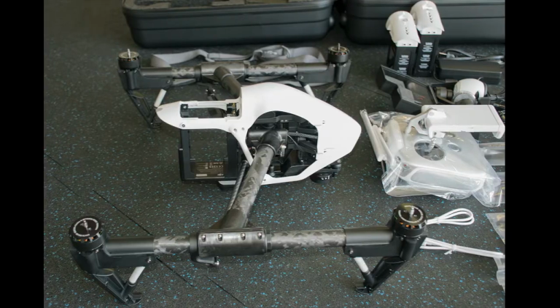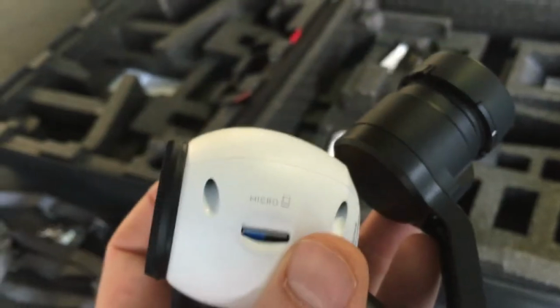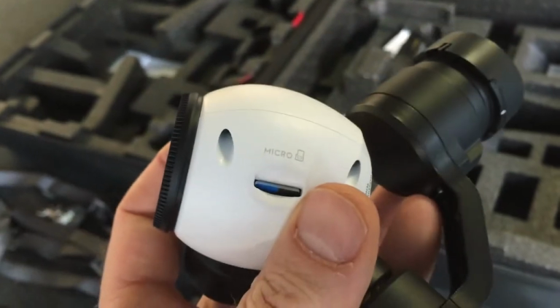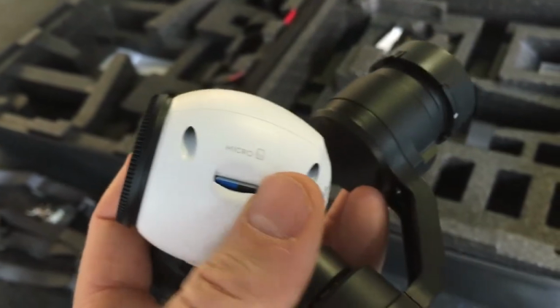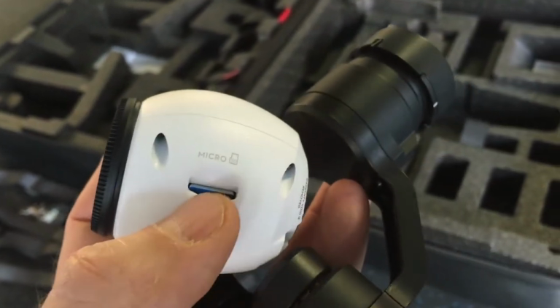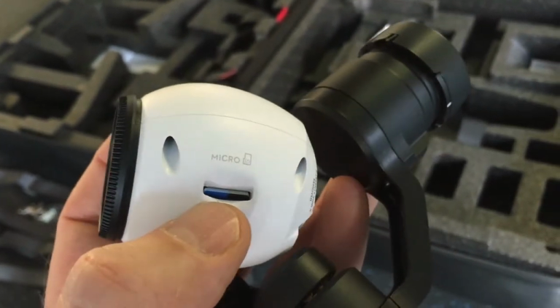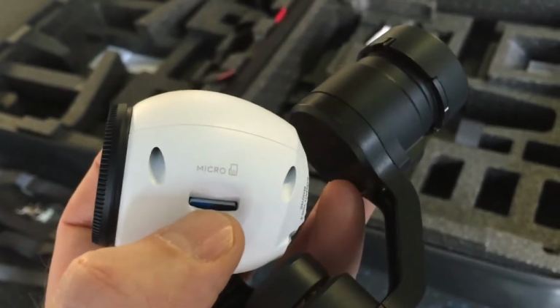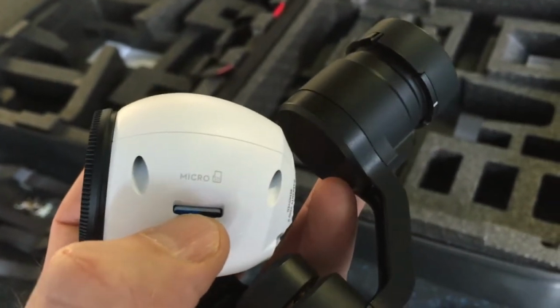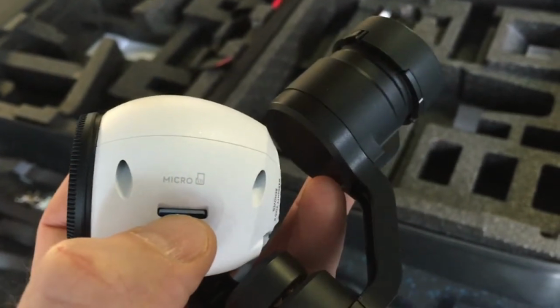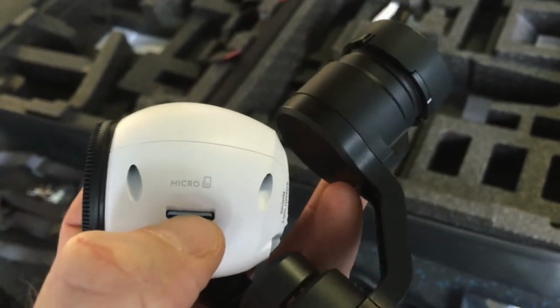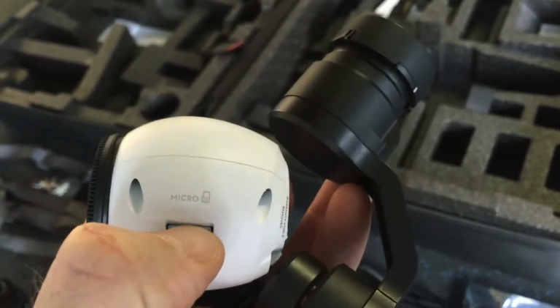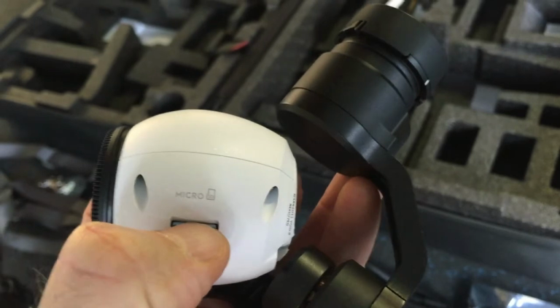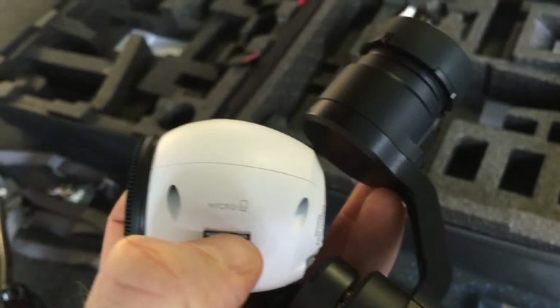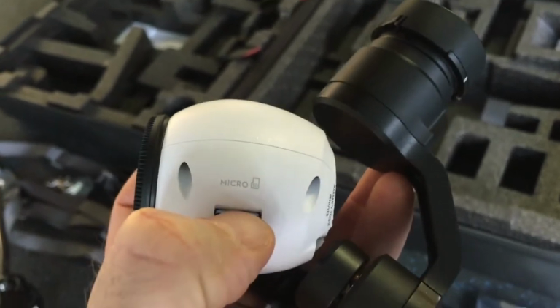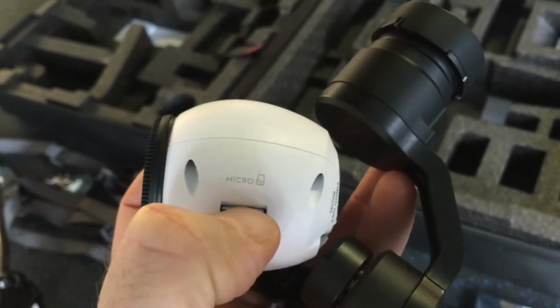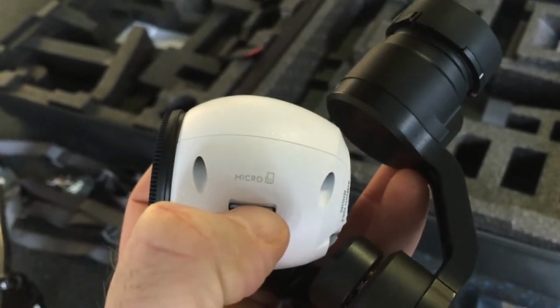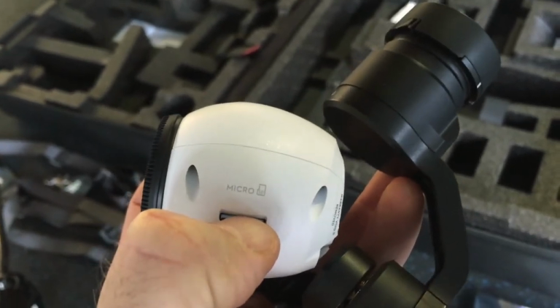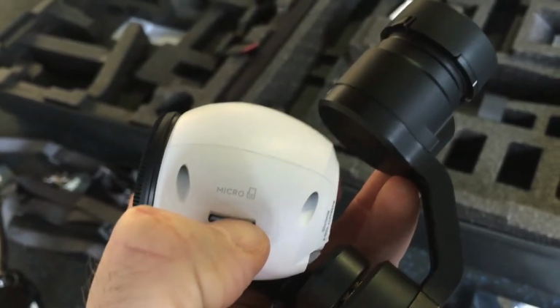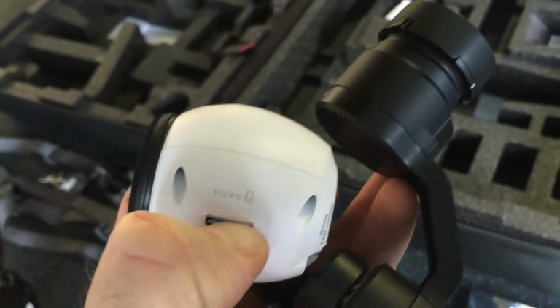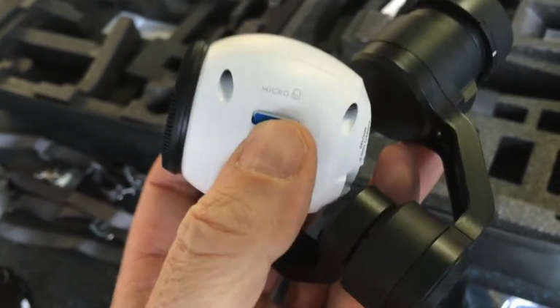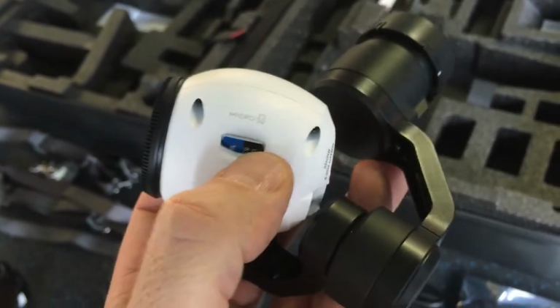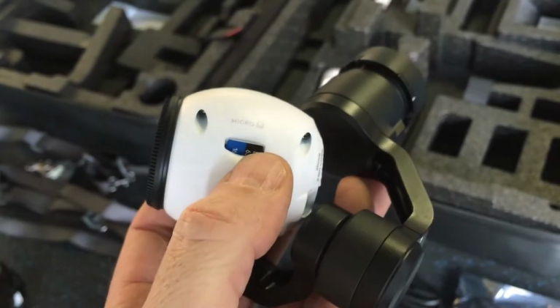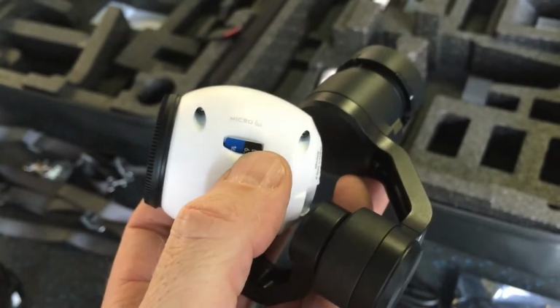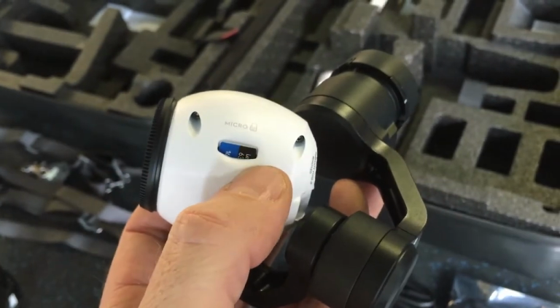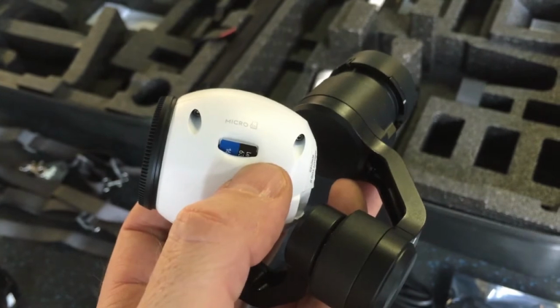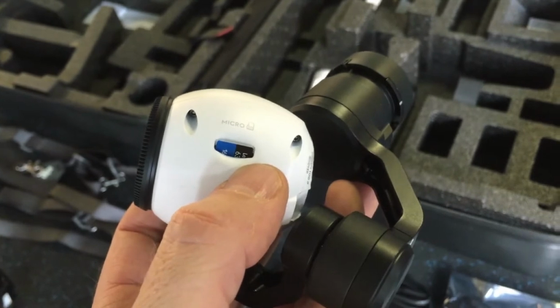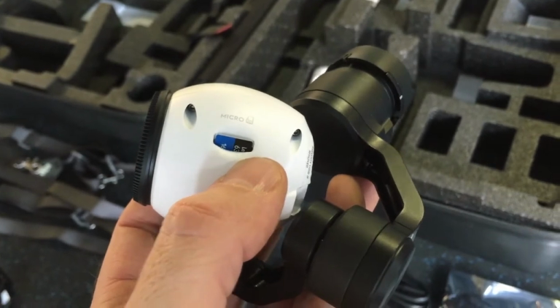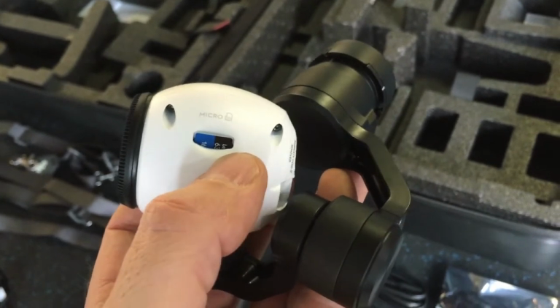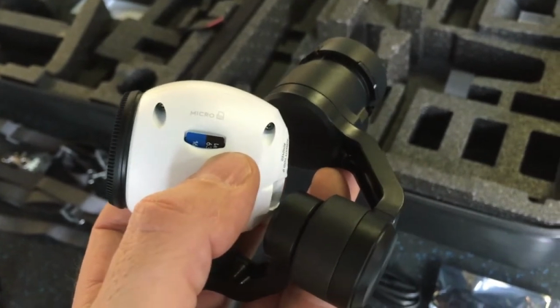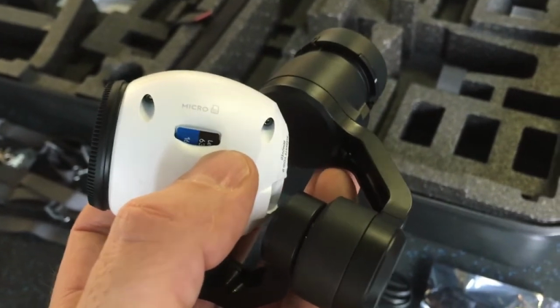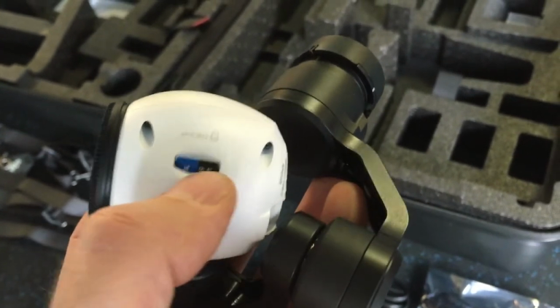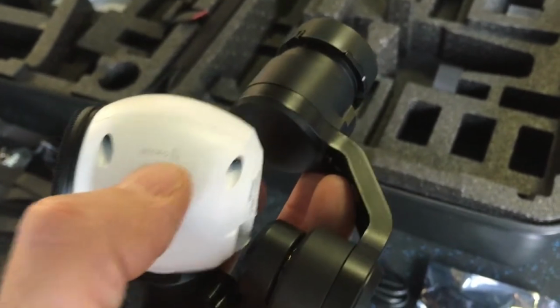I should point out that the micro SD slot is right here on the side and the card is already in there — it comes with one: a 16 gig SD card.